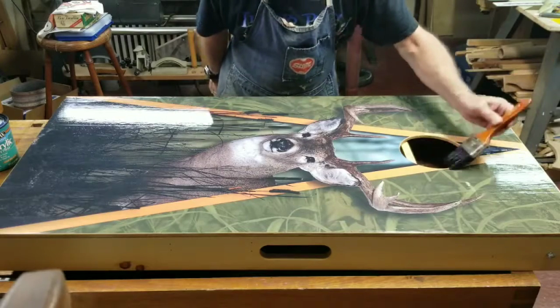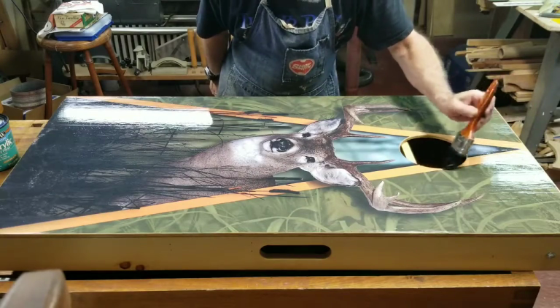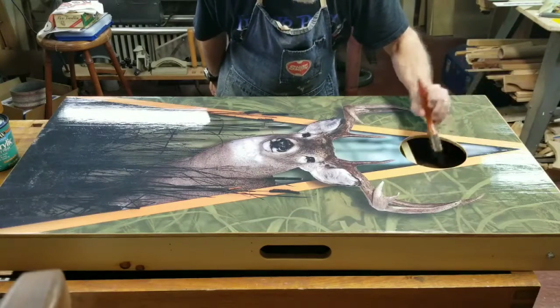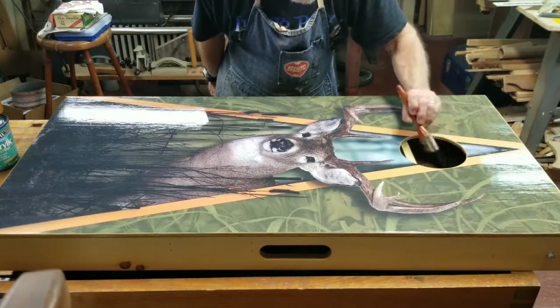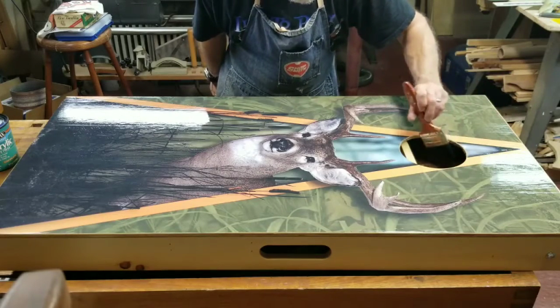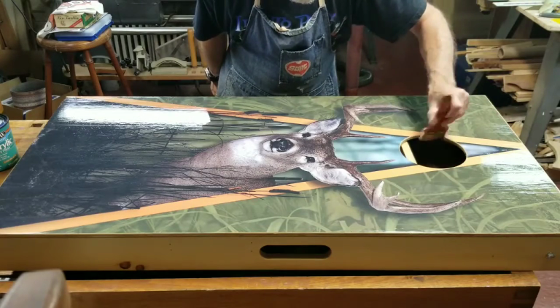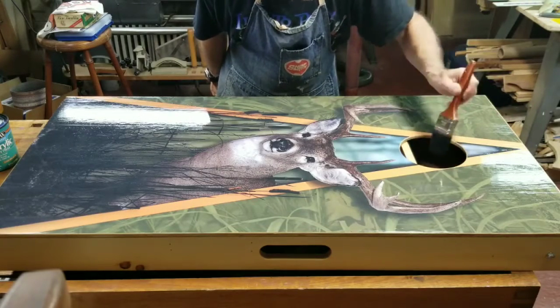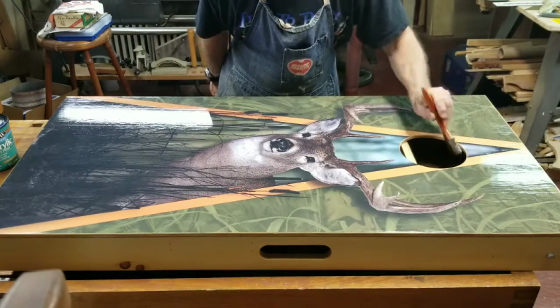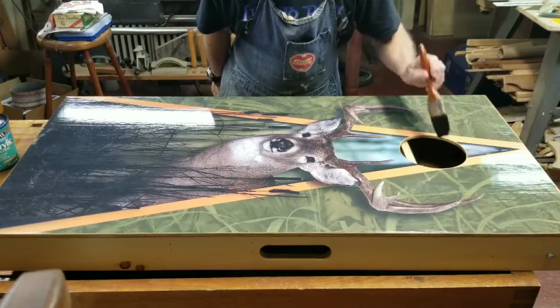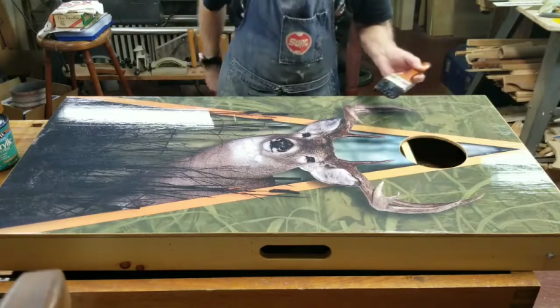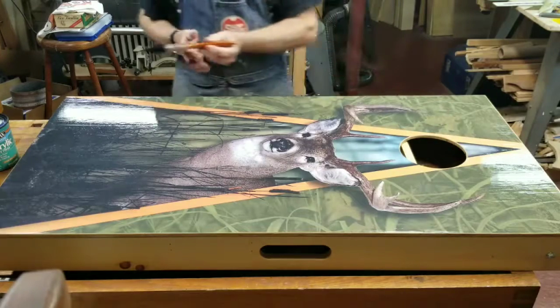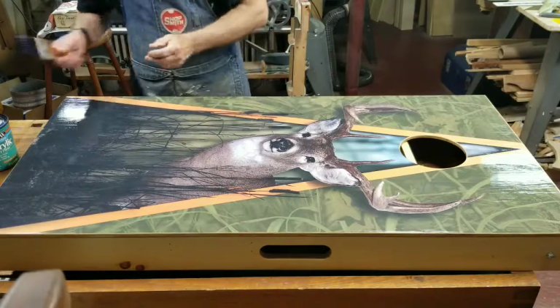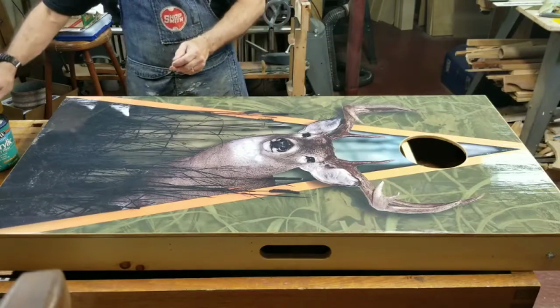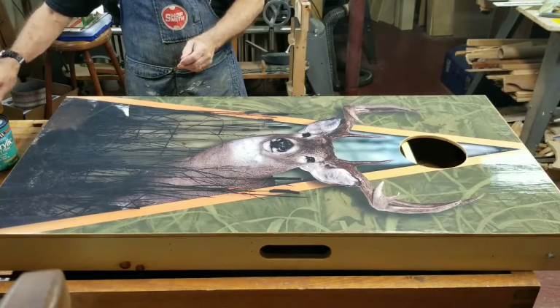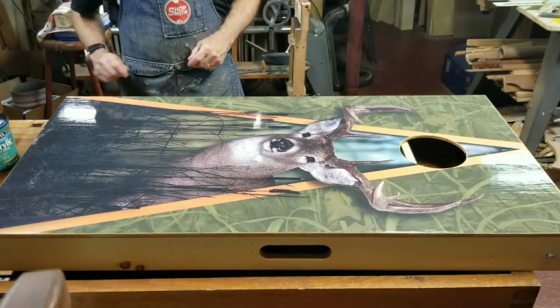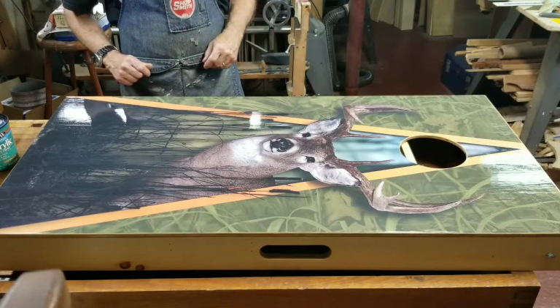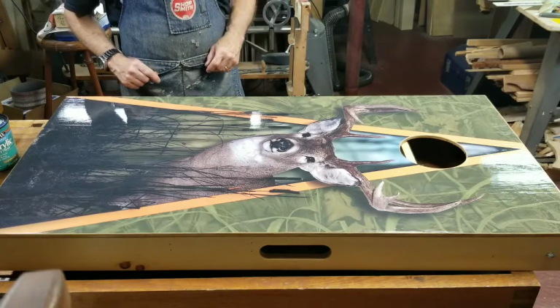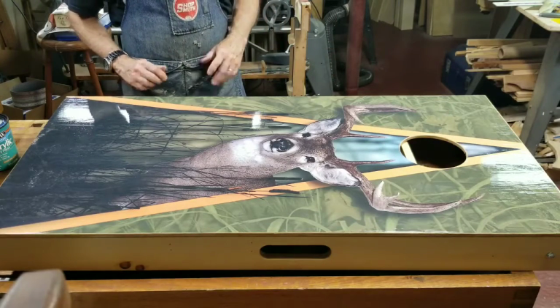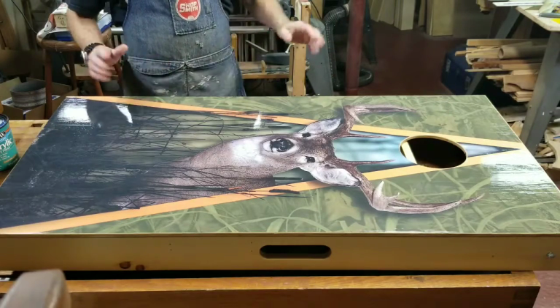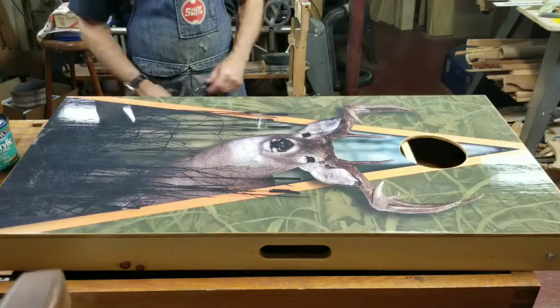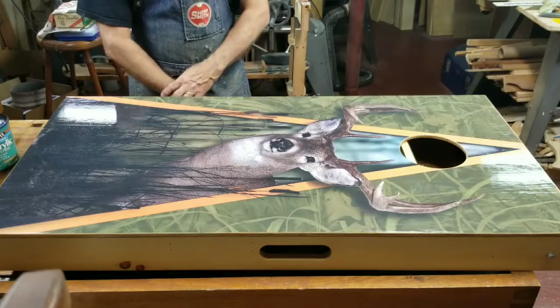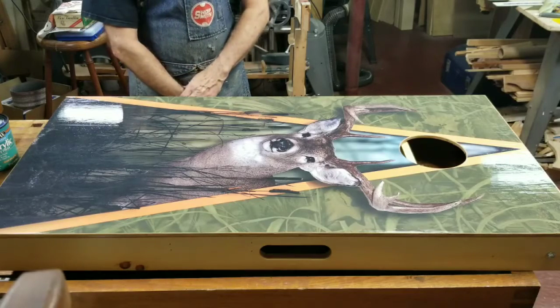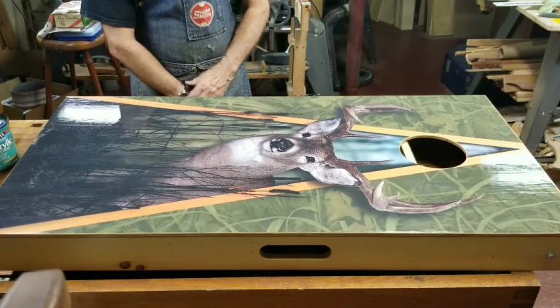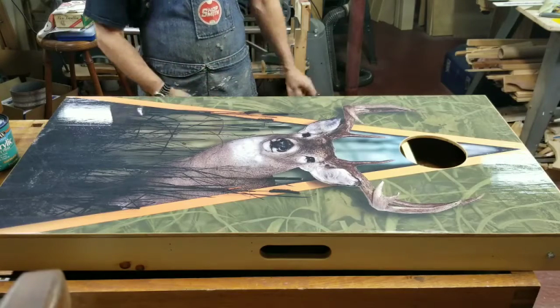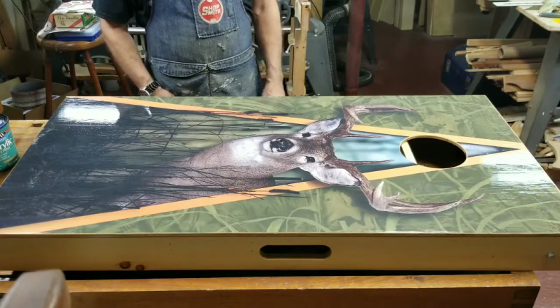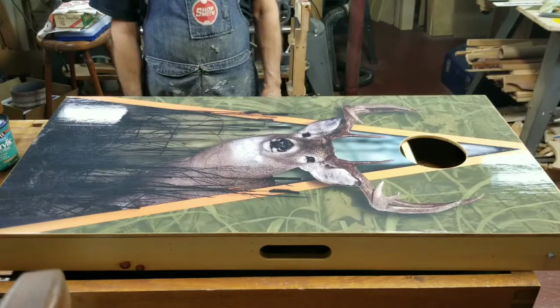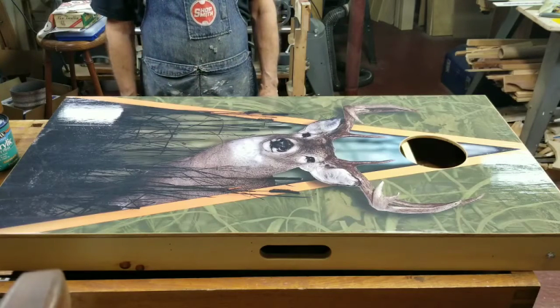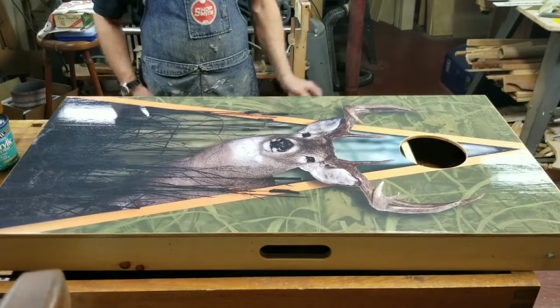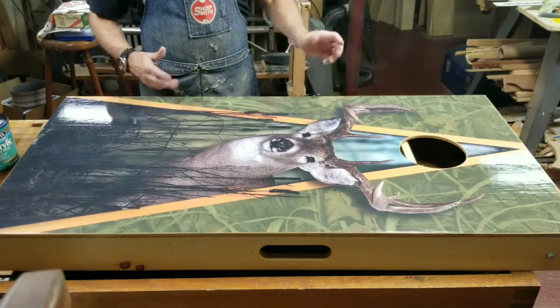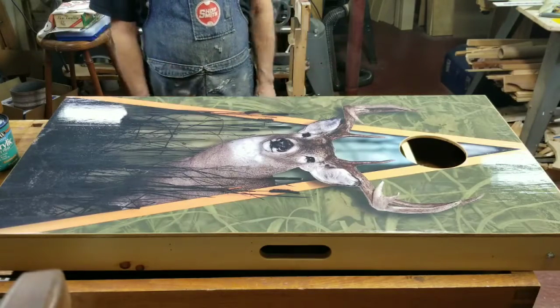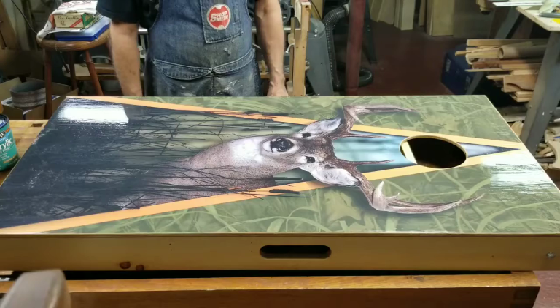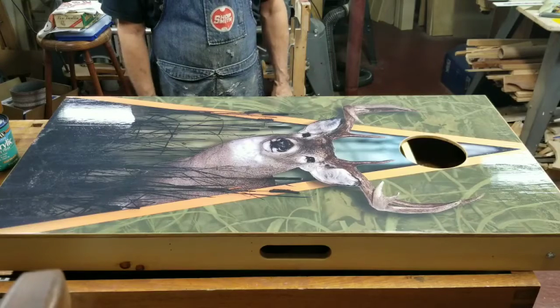That looks pretty good. Tomorrow we'll probably finish it up. We have a scoreboard to add, and I'll show you the rest of the construction.